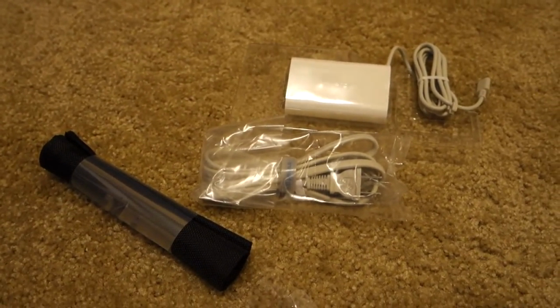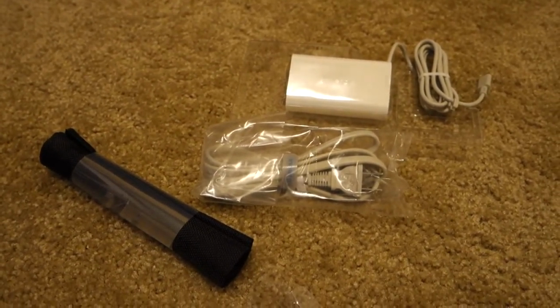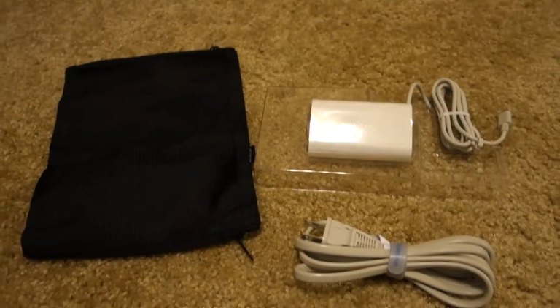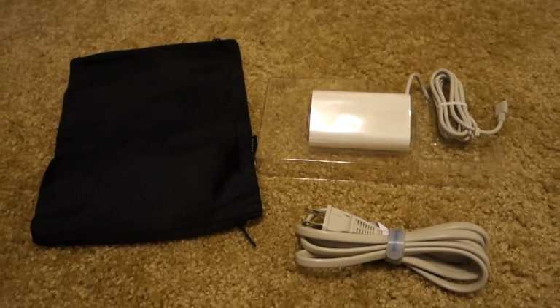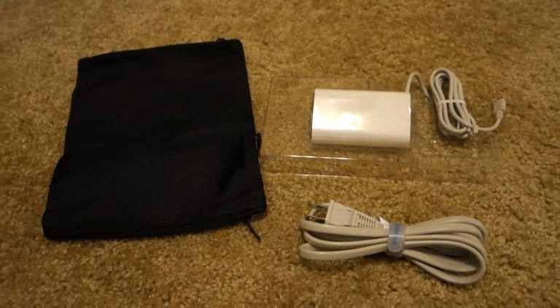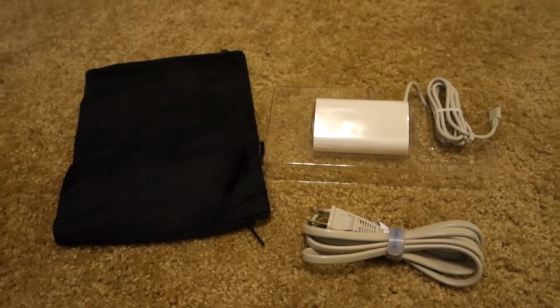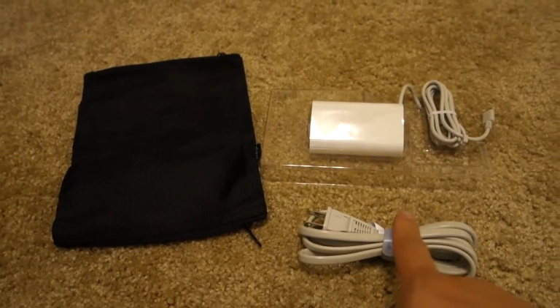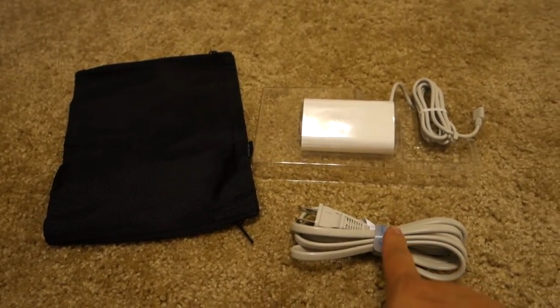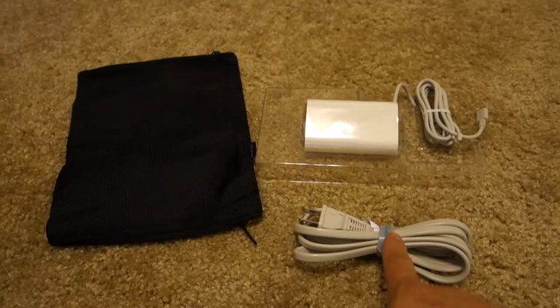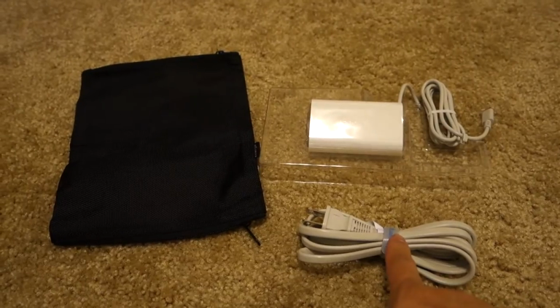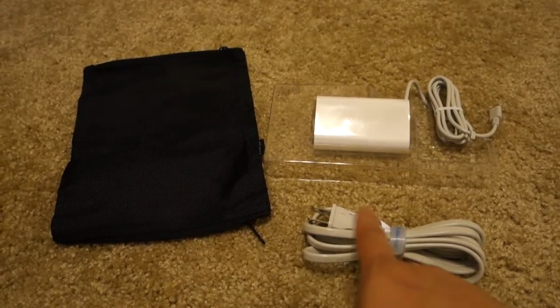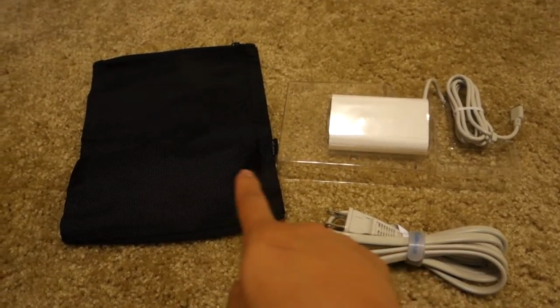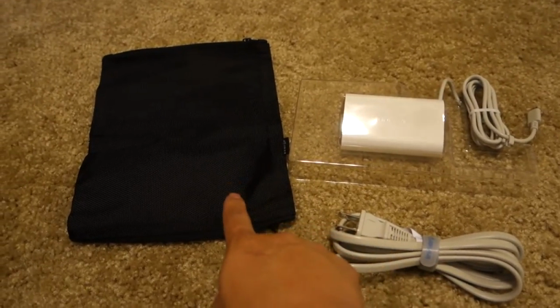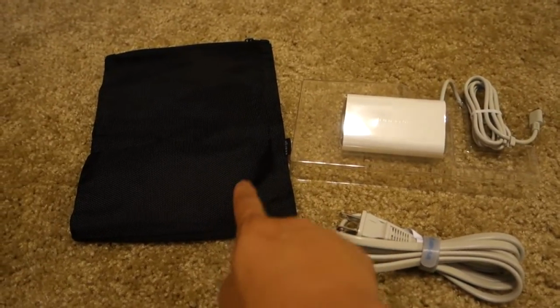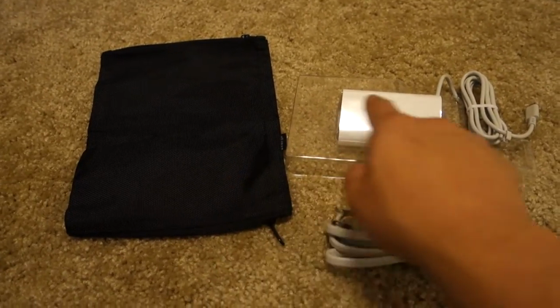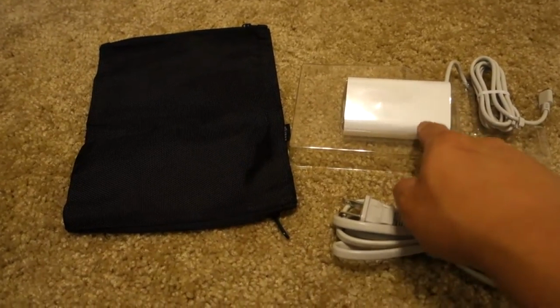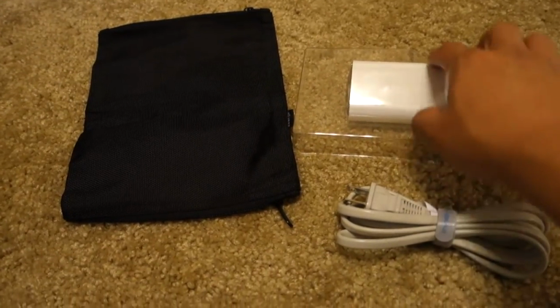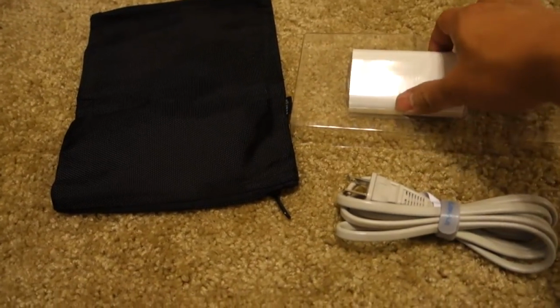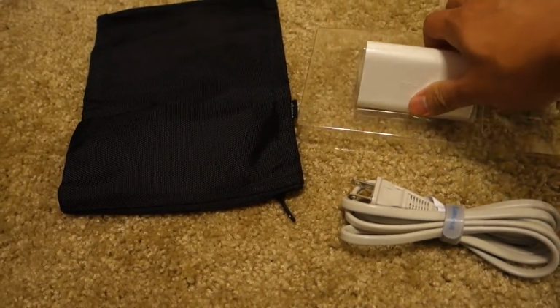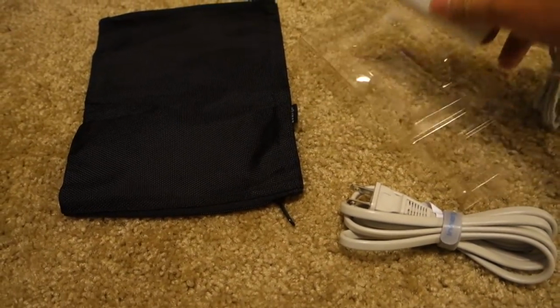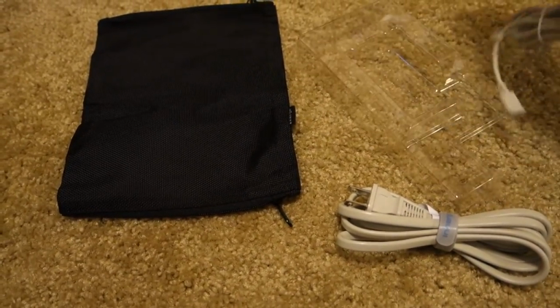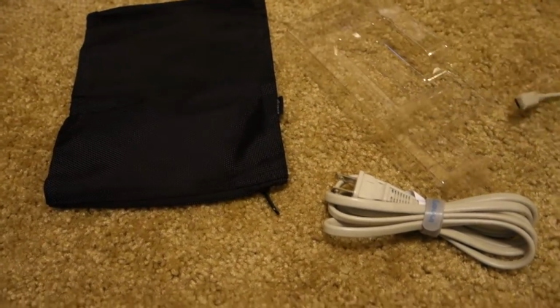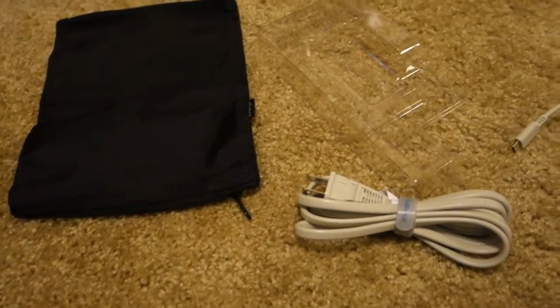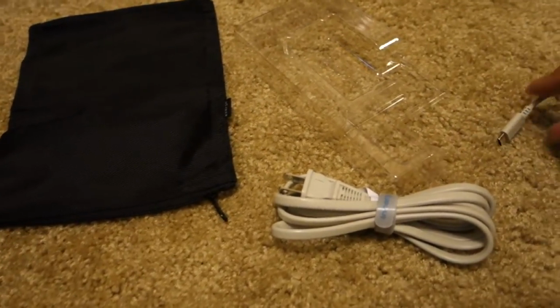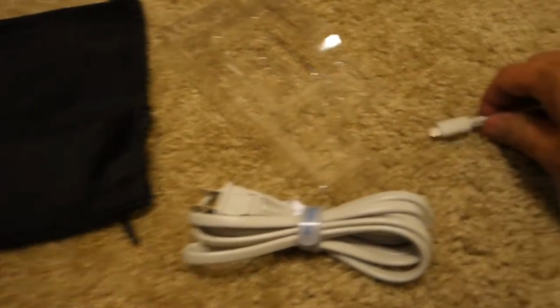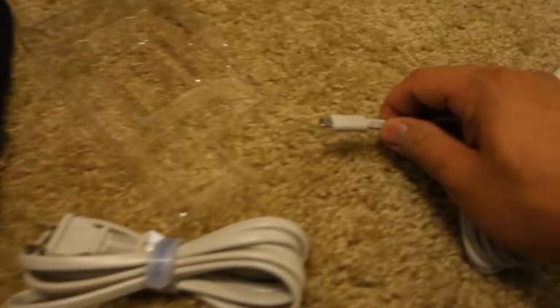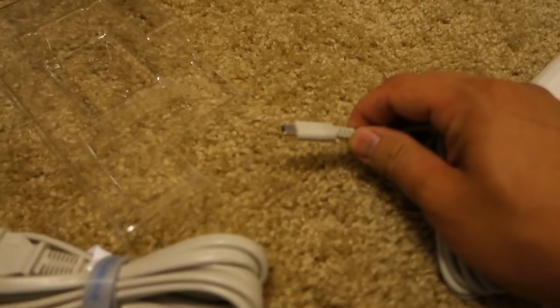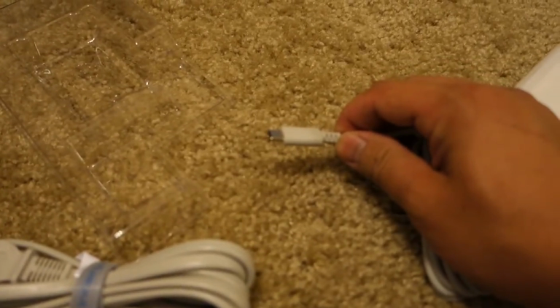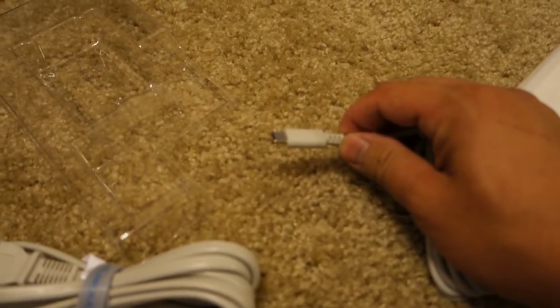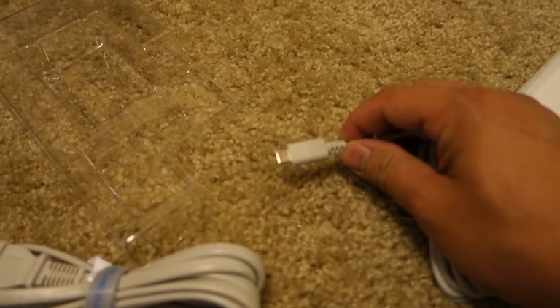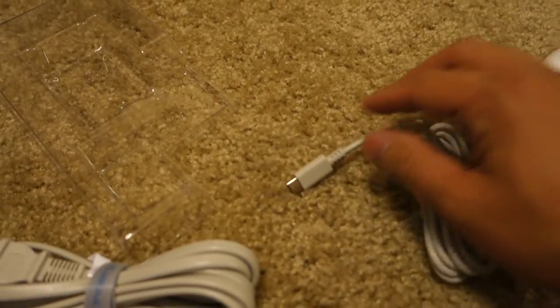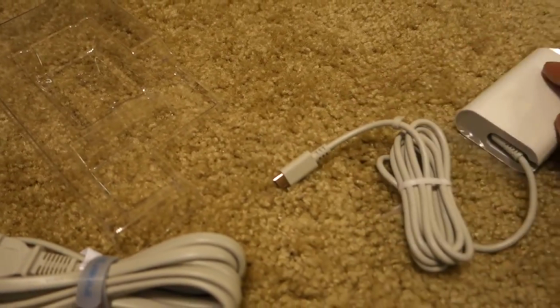Out of the box we have the wall charger, a nifty bag, and the unit itself. Let's go ahead and plug this baby in.